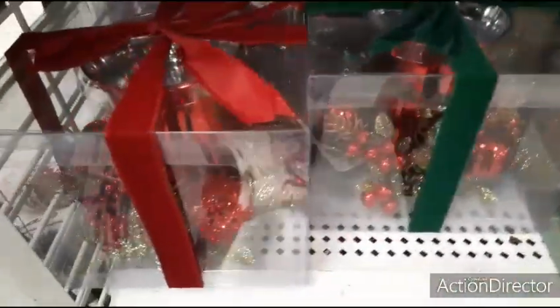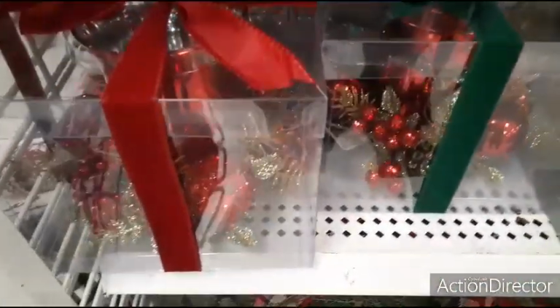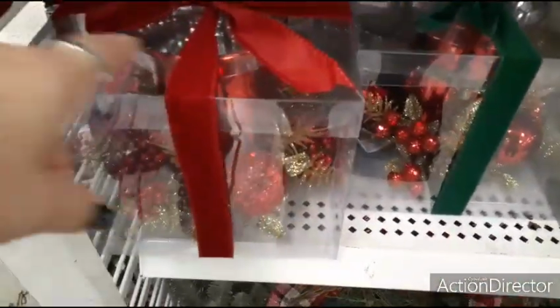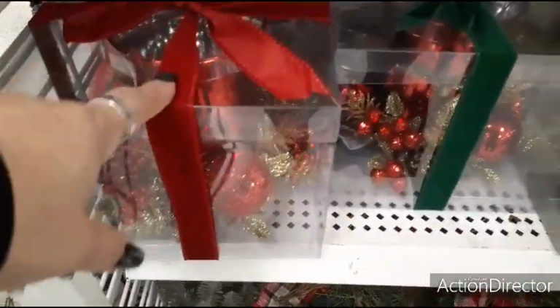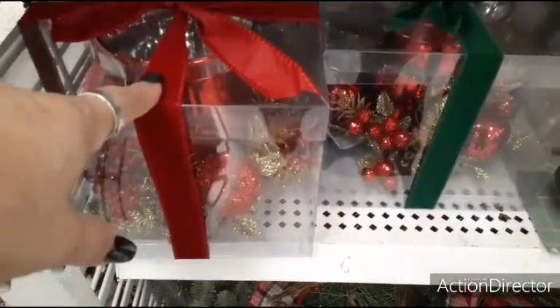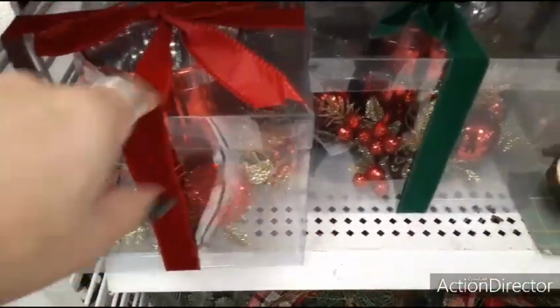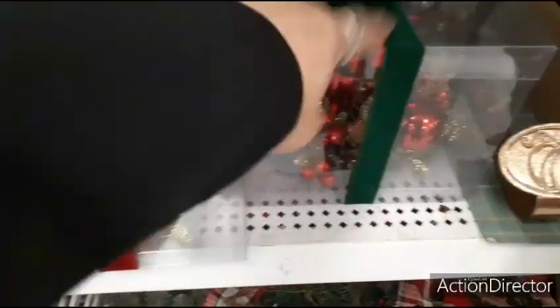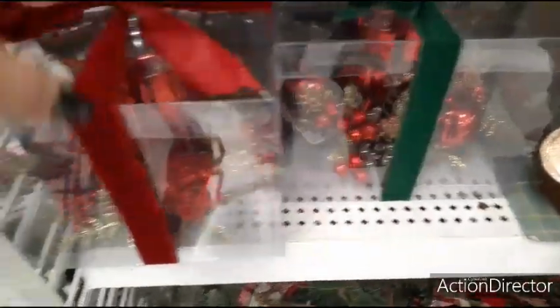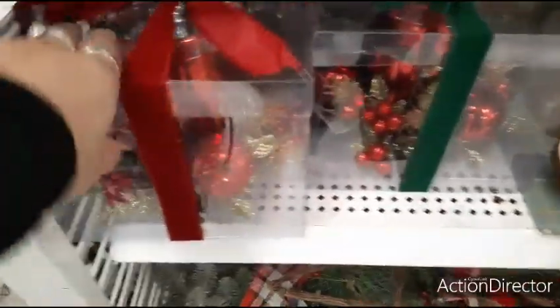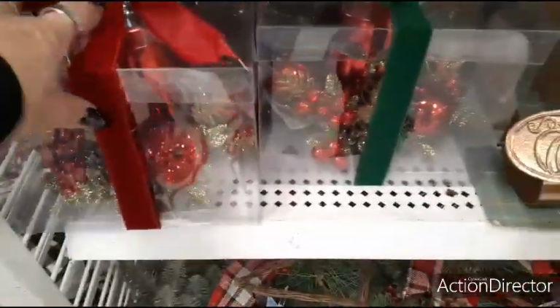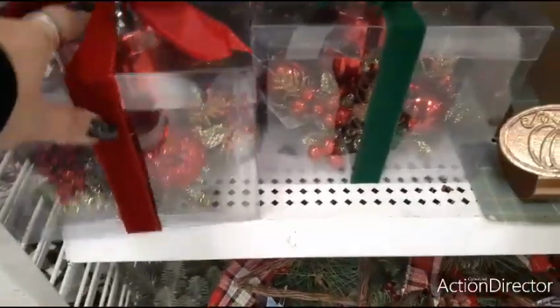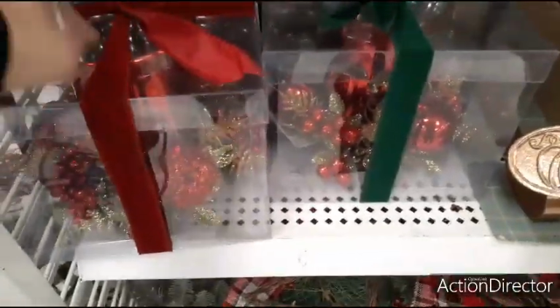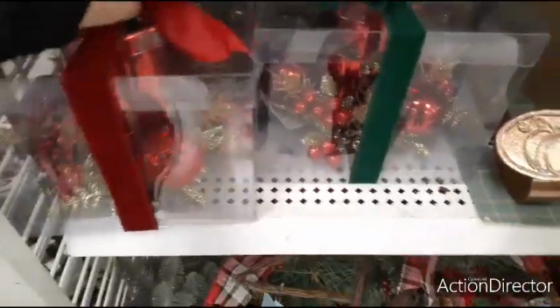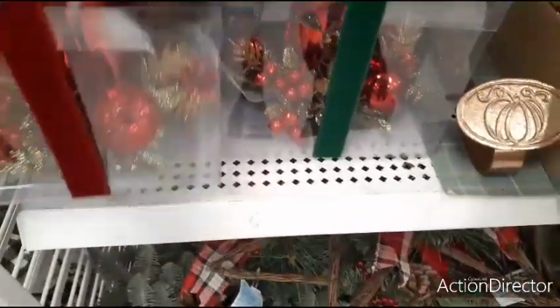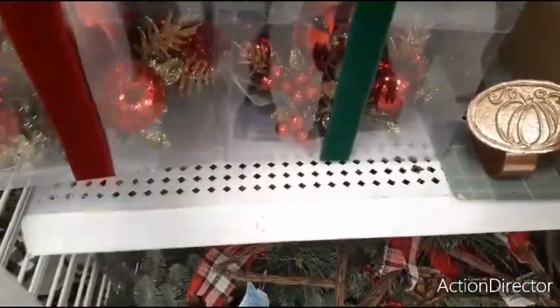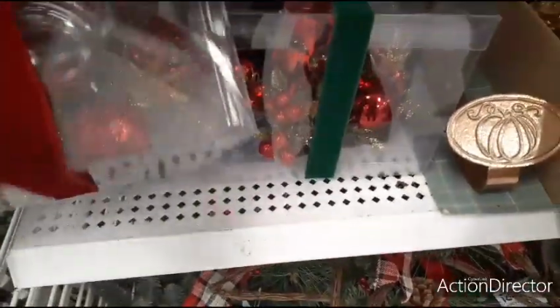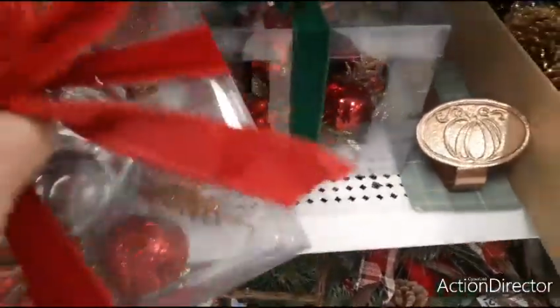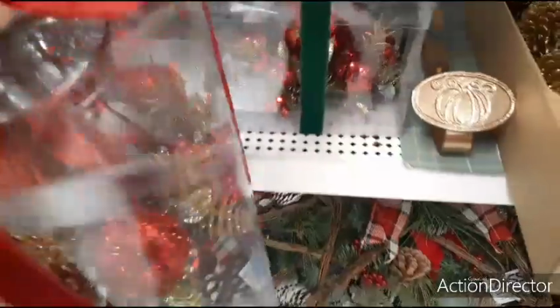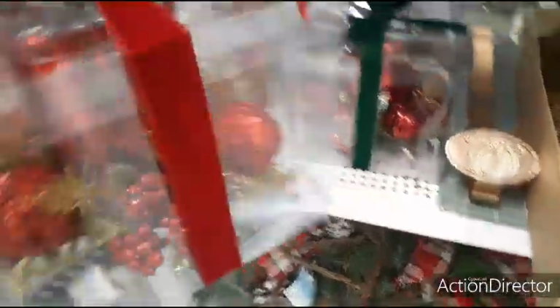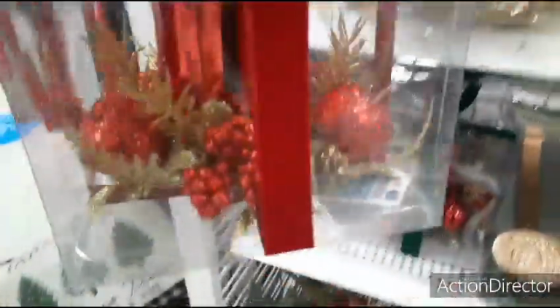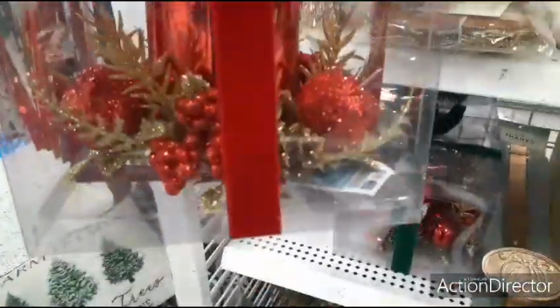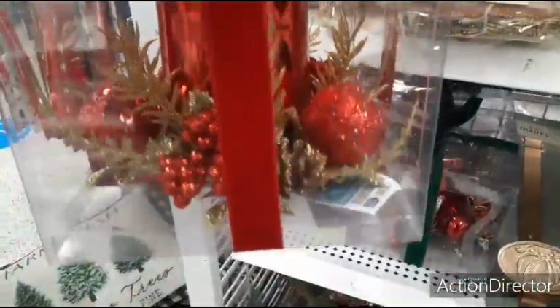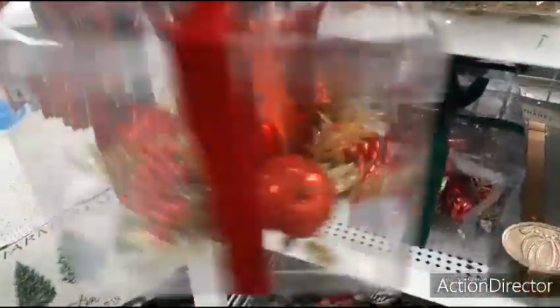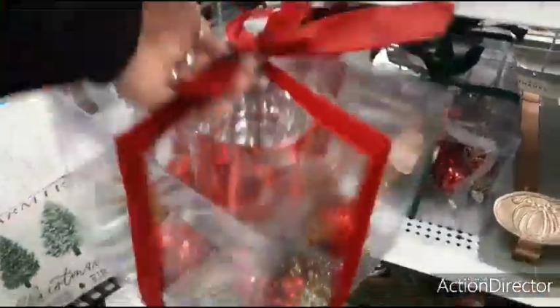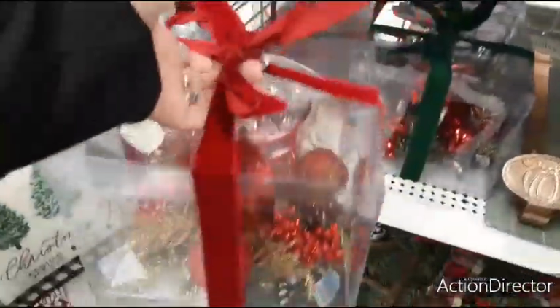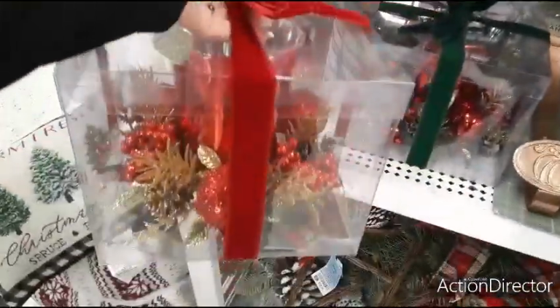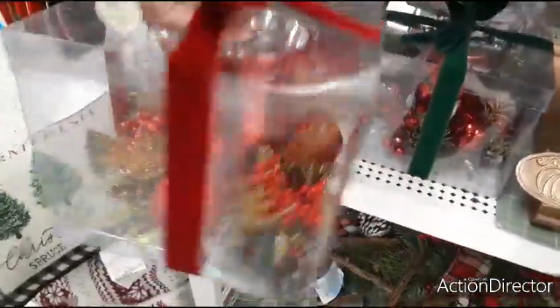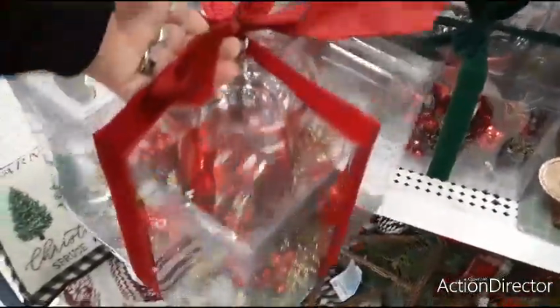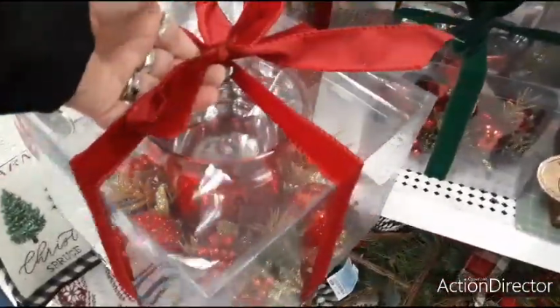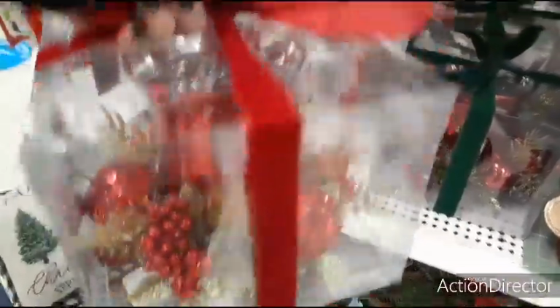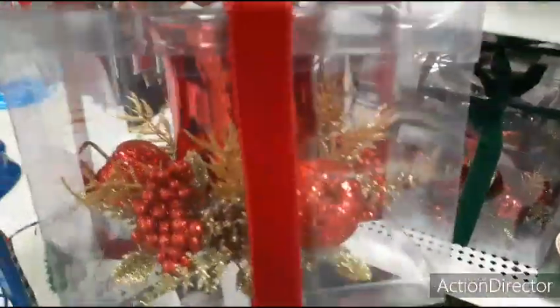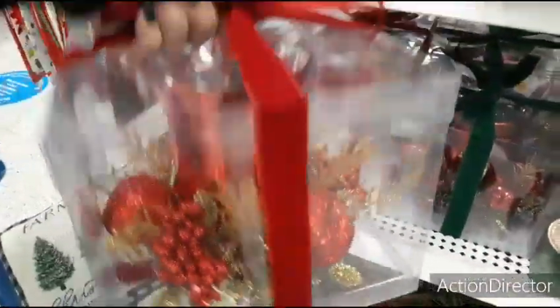This is a cool centerpiece — you have the green ribbon and the red ribbon, these pretty much look the same. So these are gifts that are ready to give, and I like it — $9.99, really nice centerpiece.